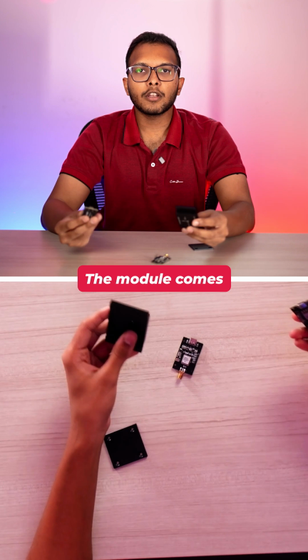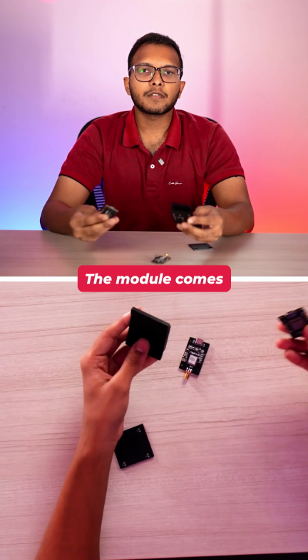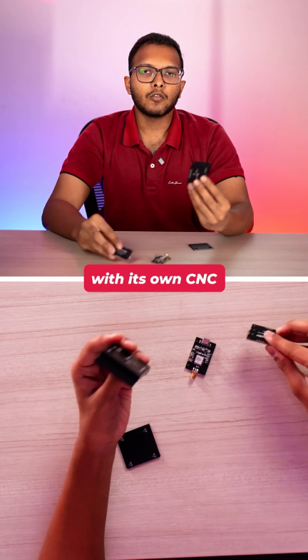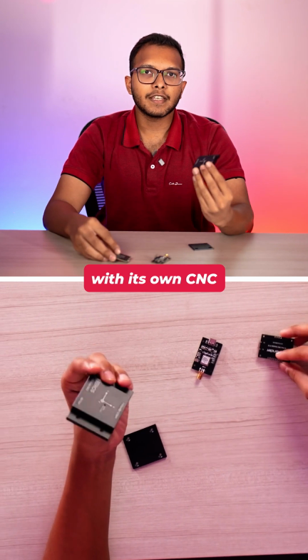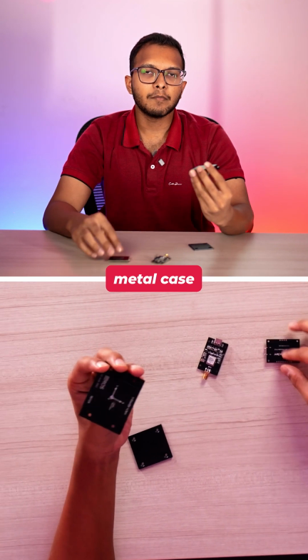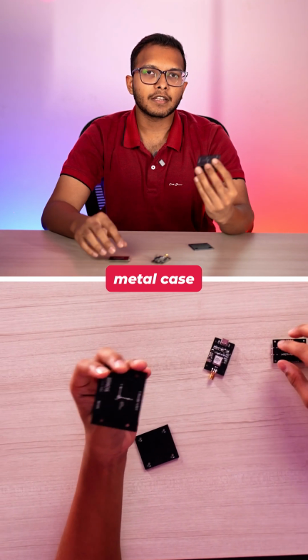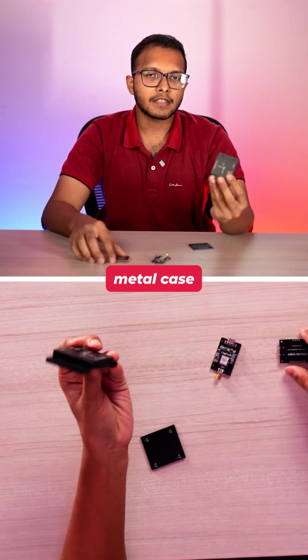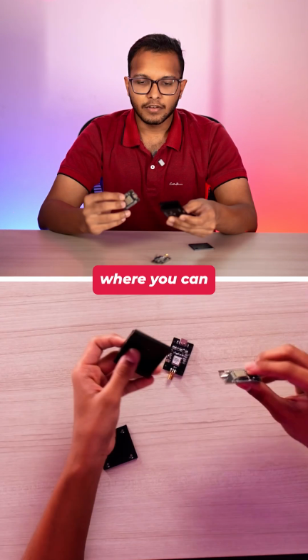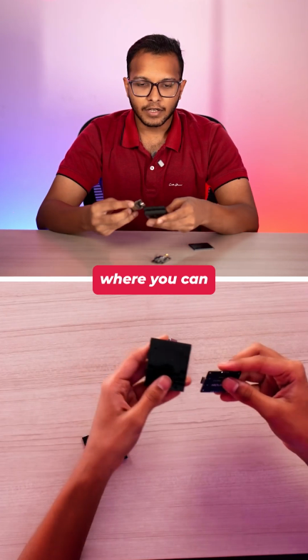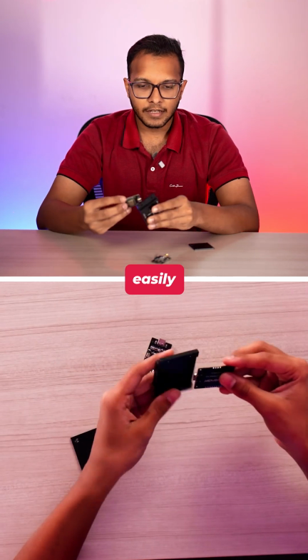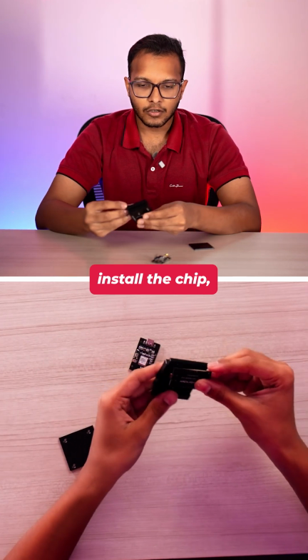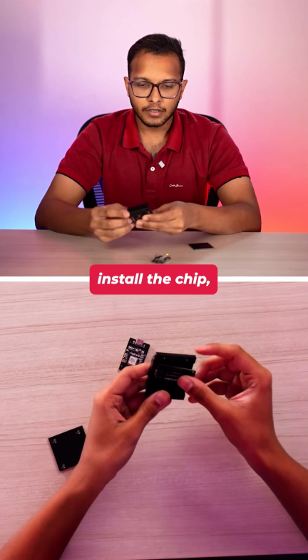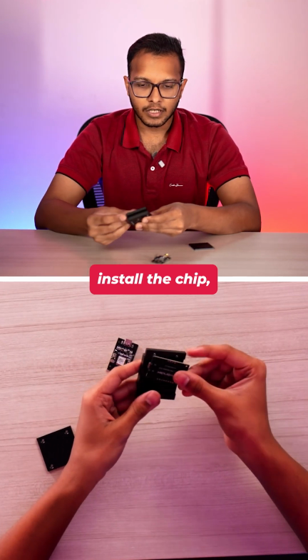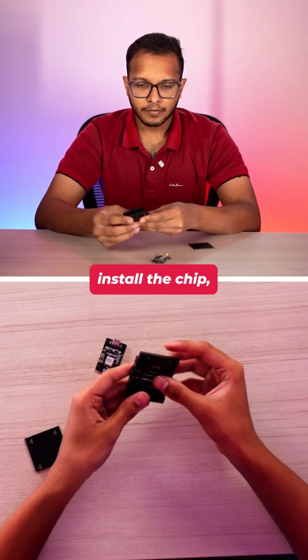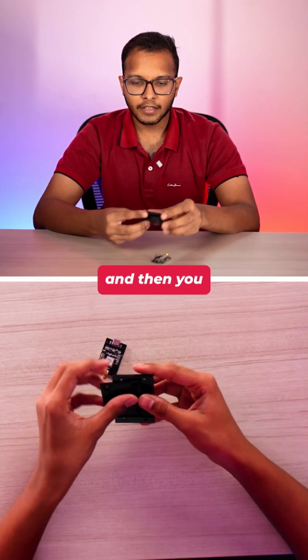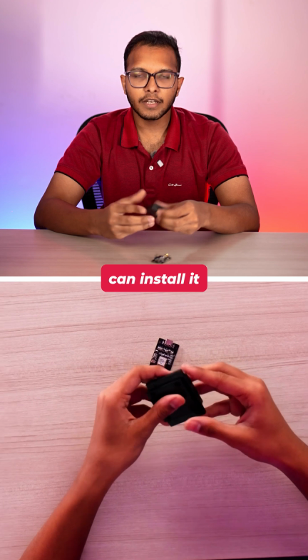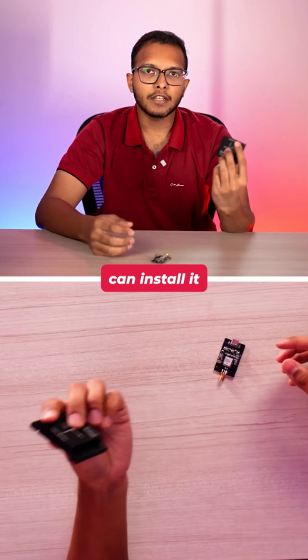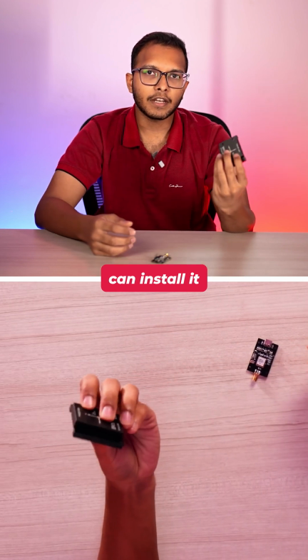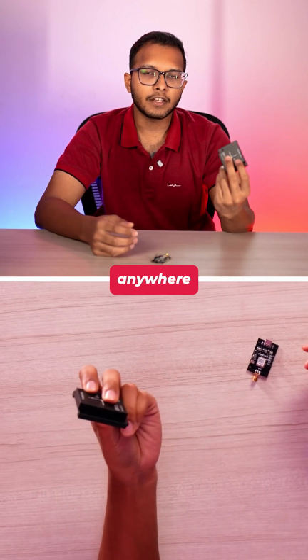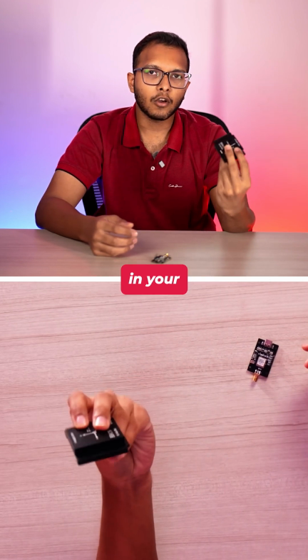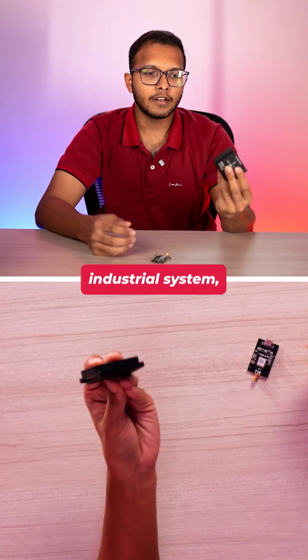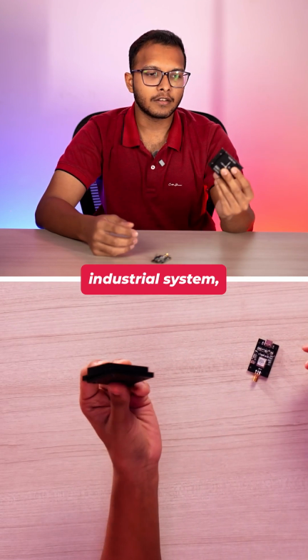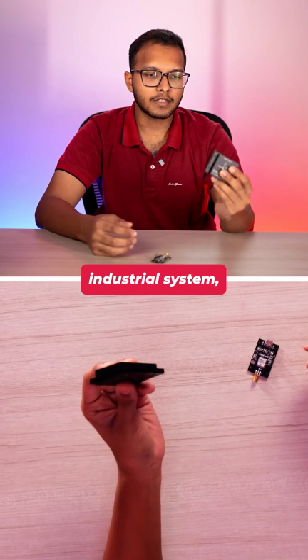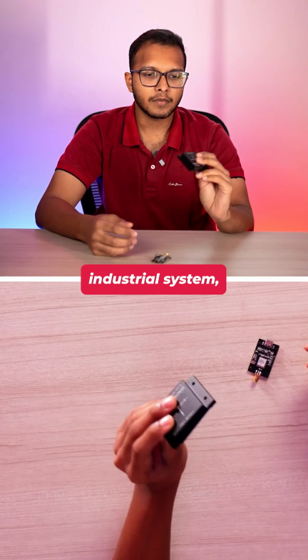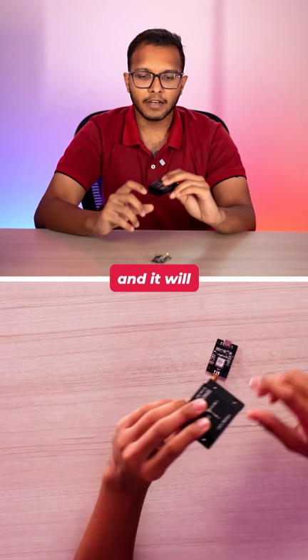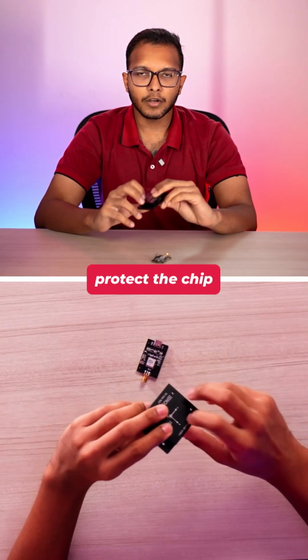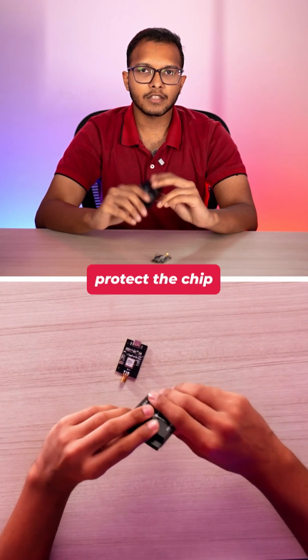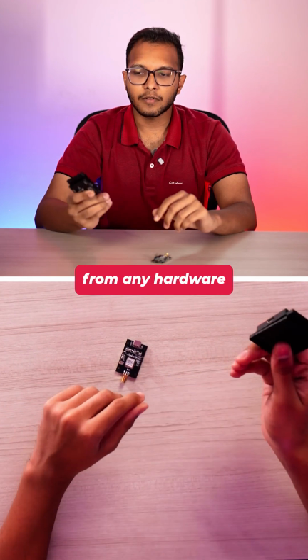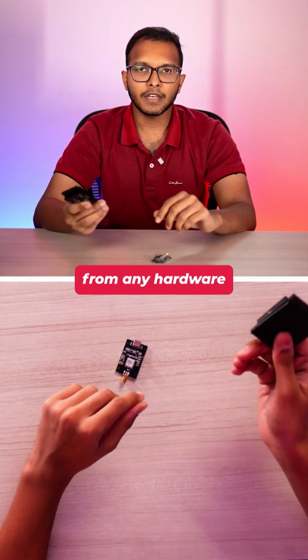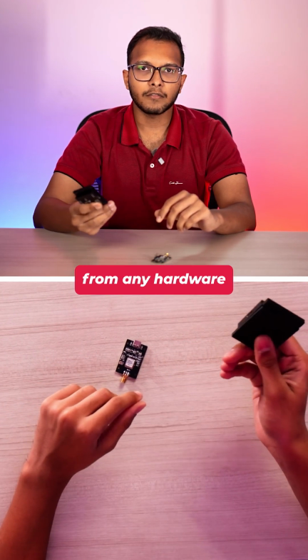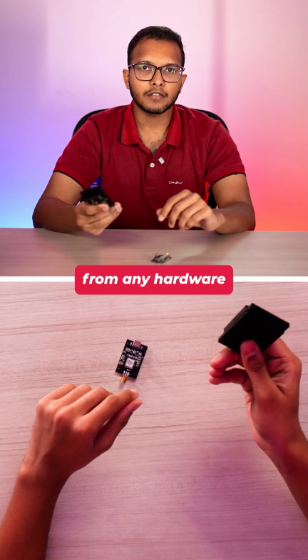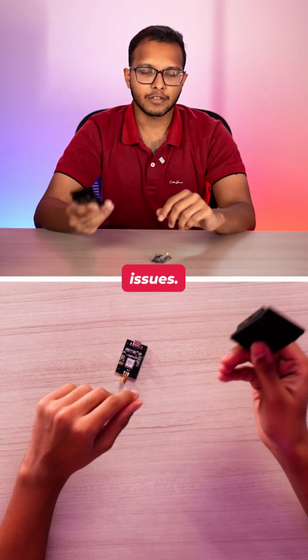The module comes with its own CNC metal case where you can easily install the chip, and then you can install it anywhere in your industrial system and it will protect the chip from any hardware issues.